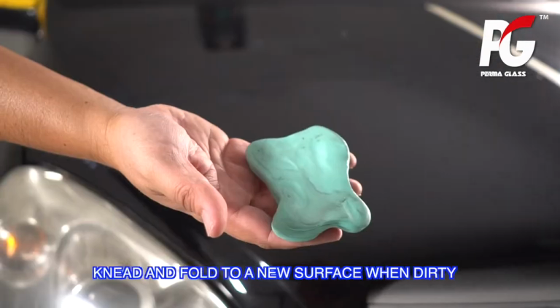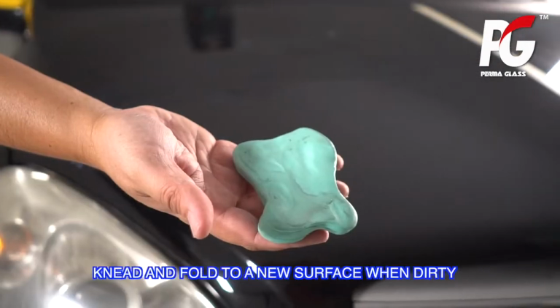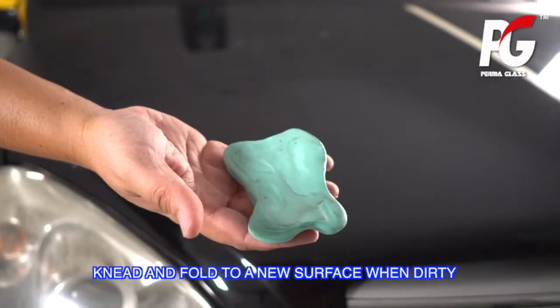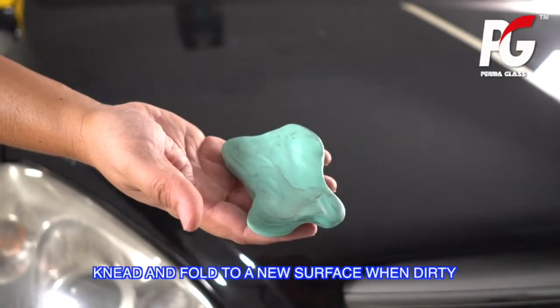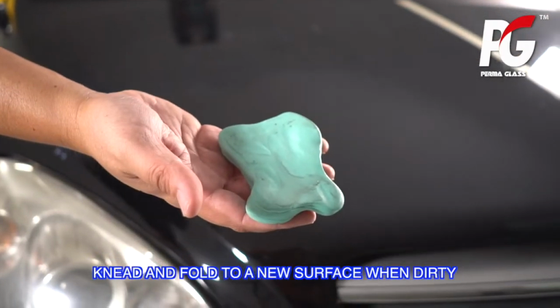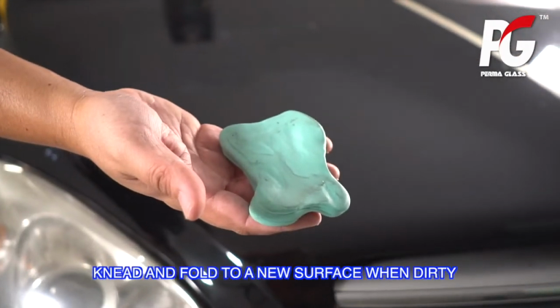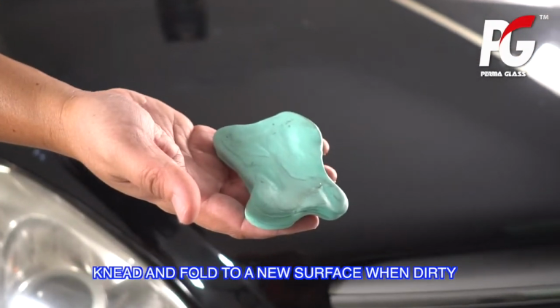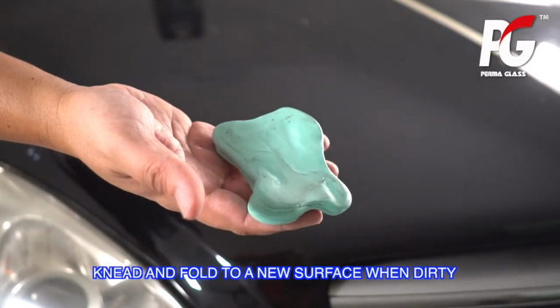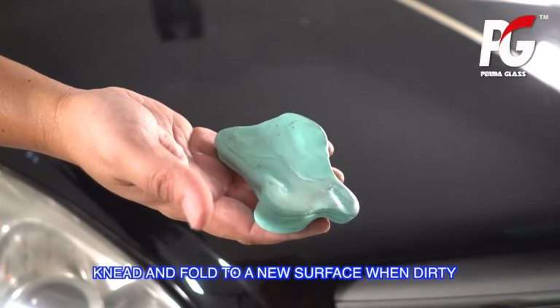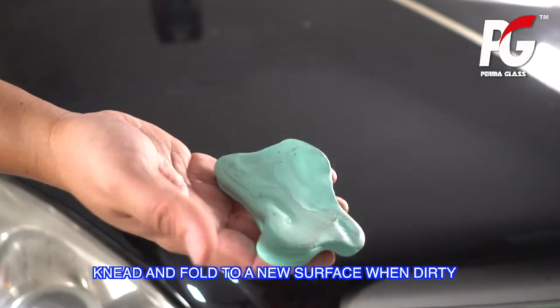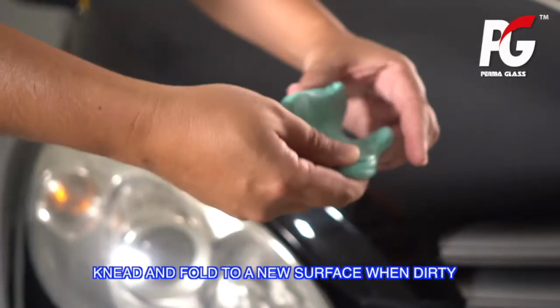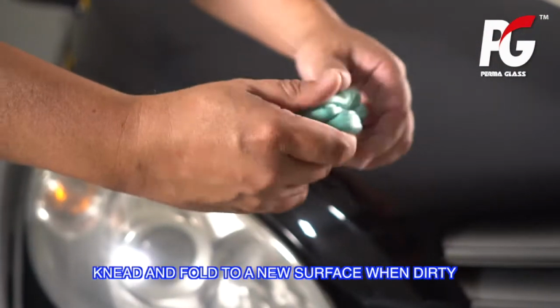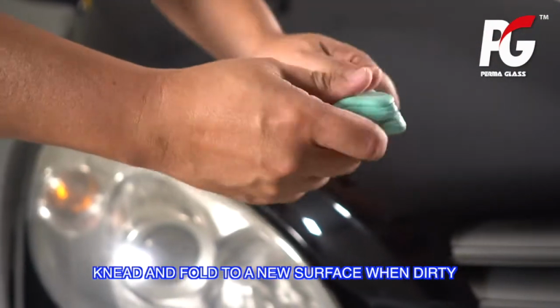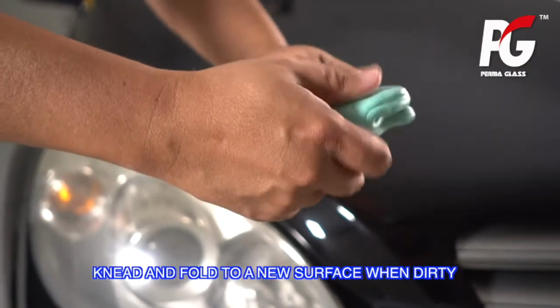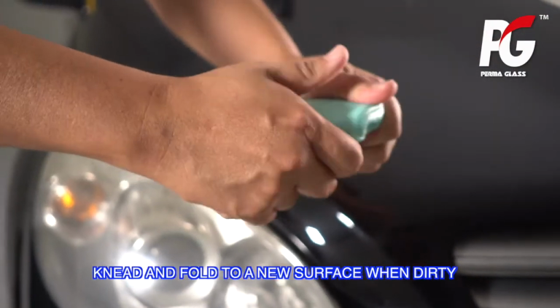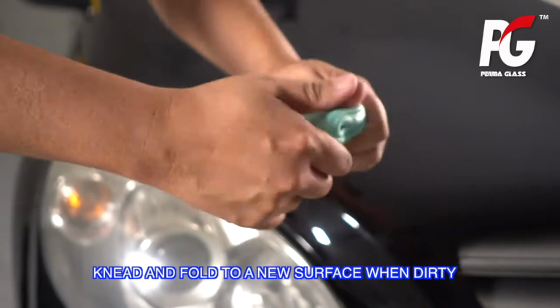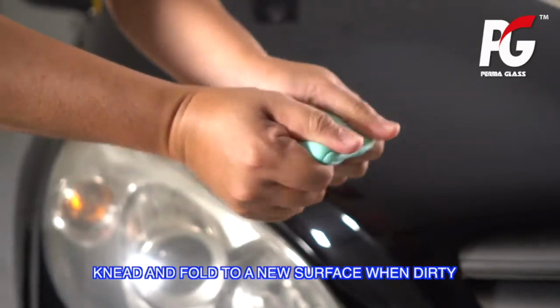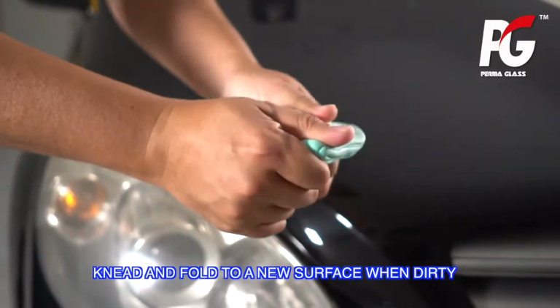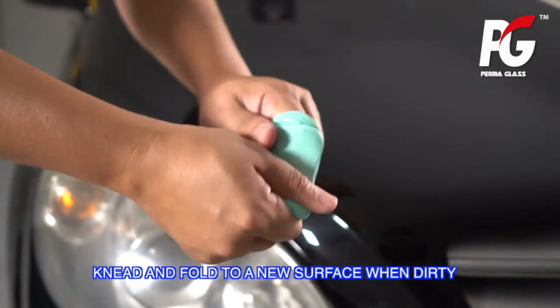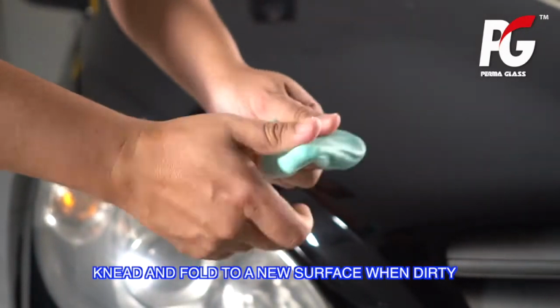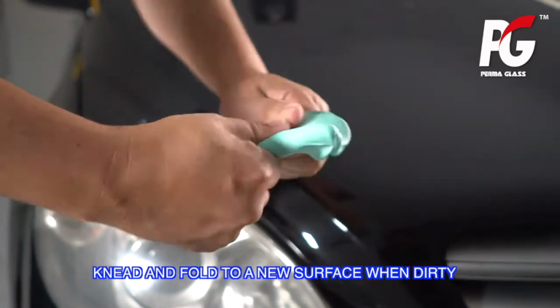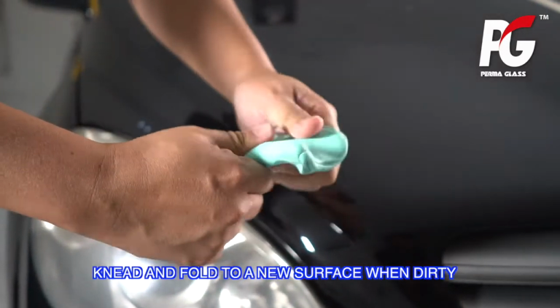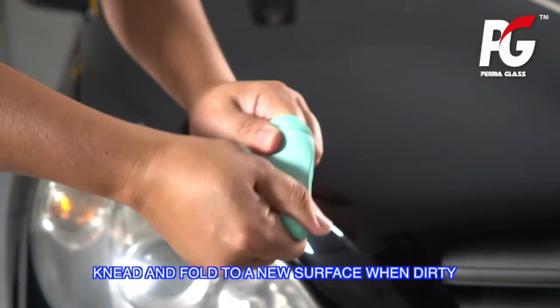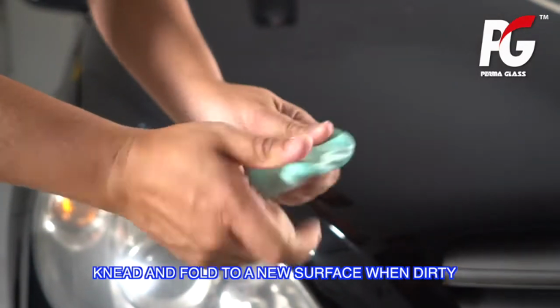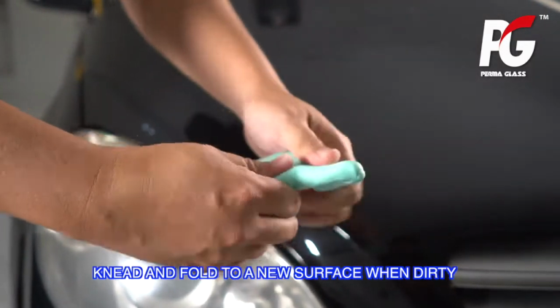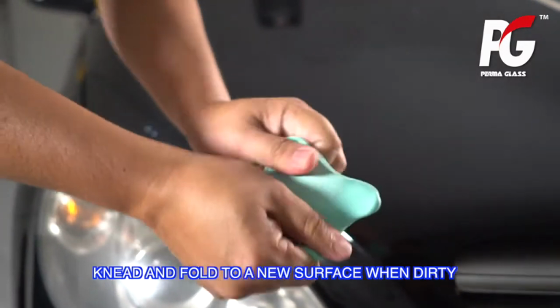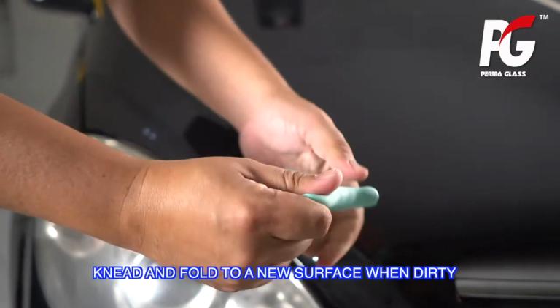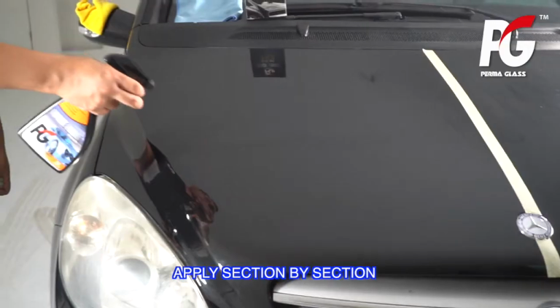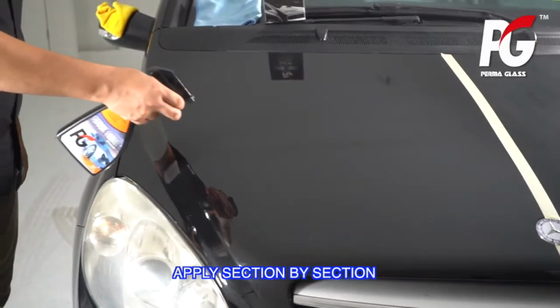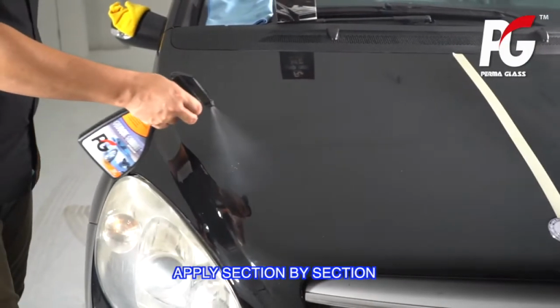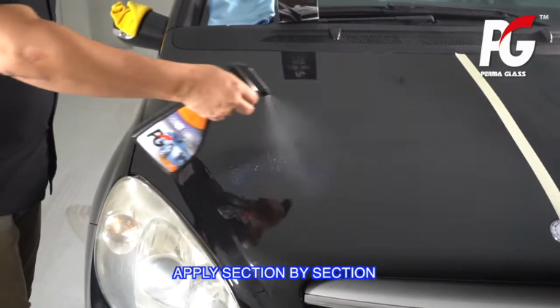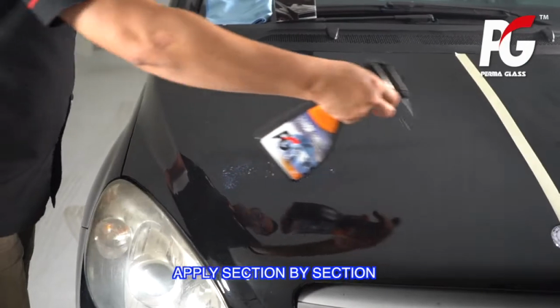Knead and fold the clay to a new surface when it becomes dirty. Apply section by section.